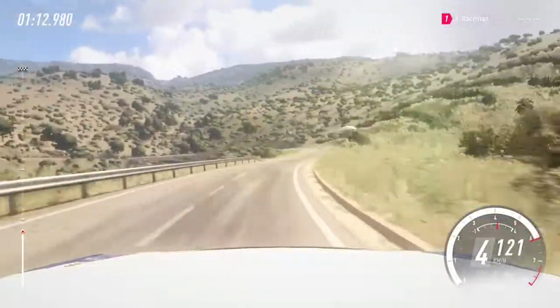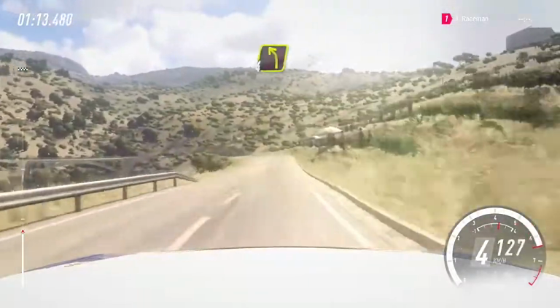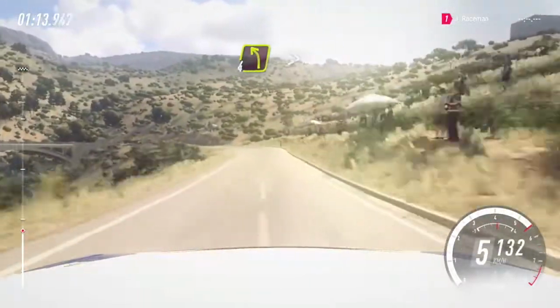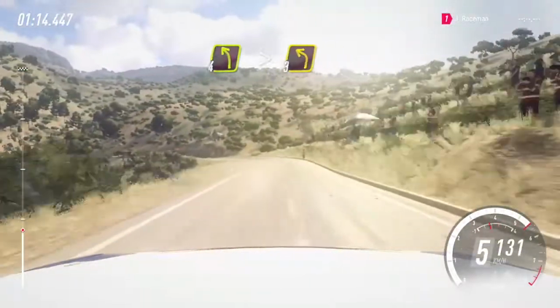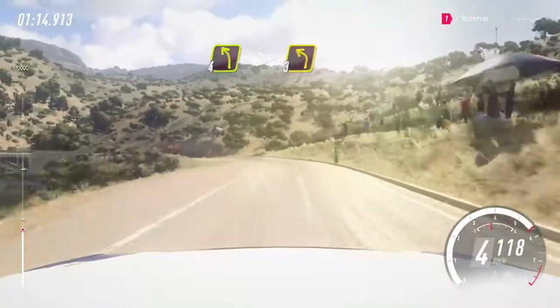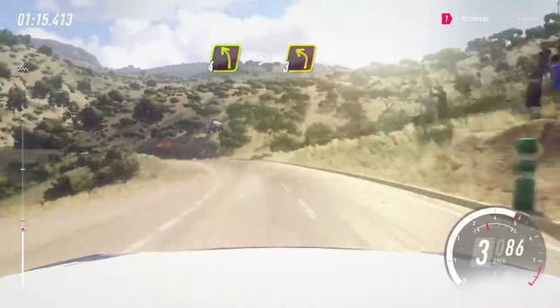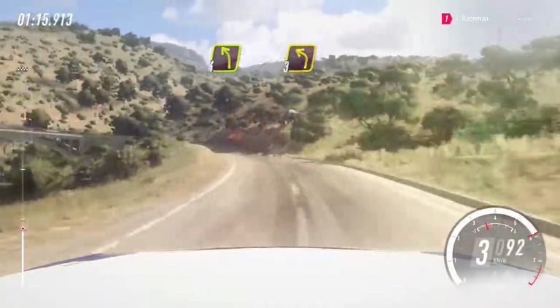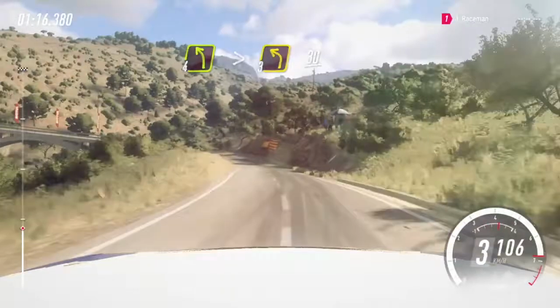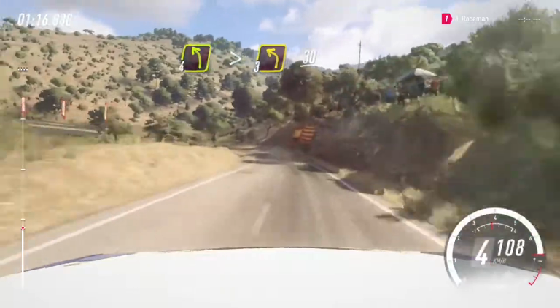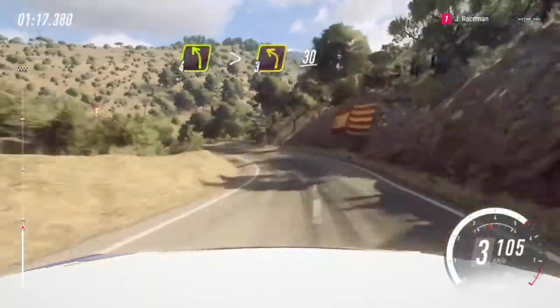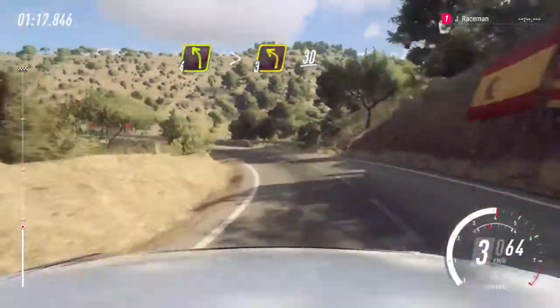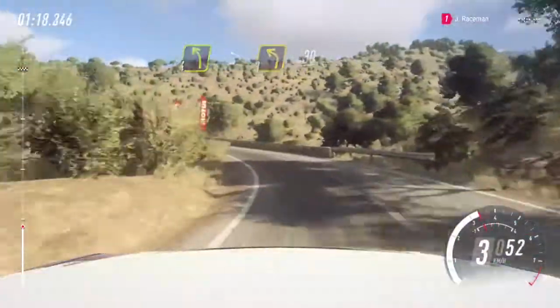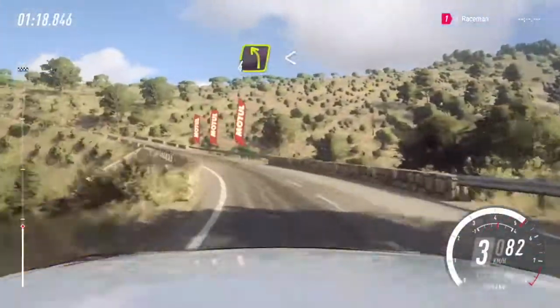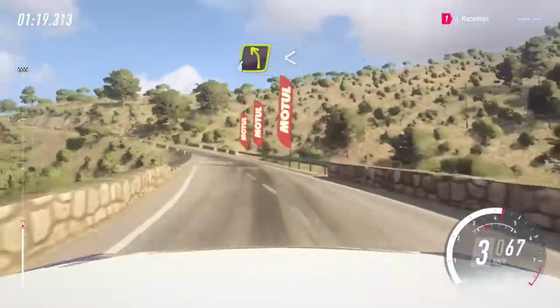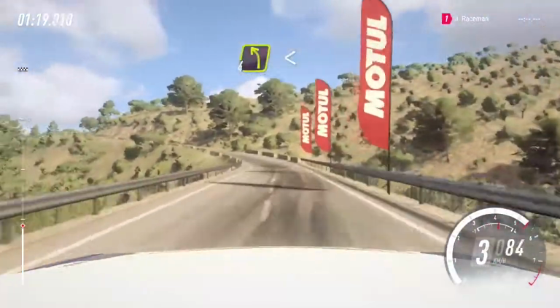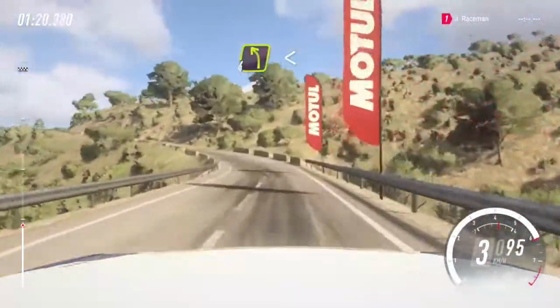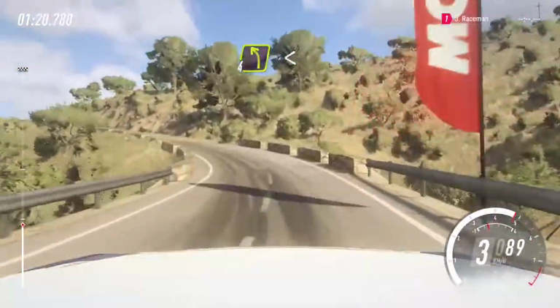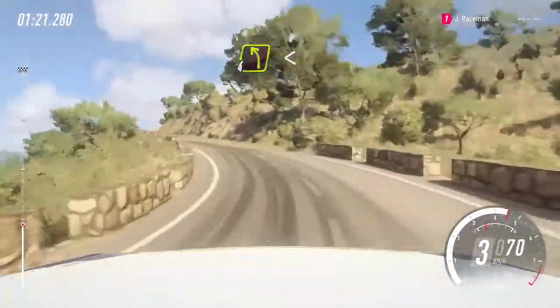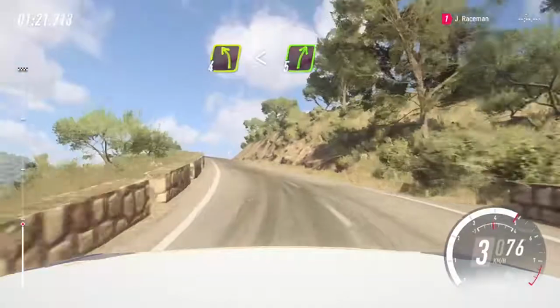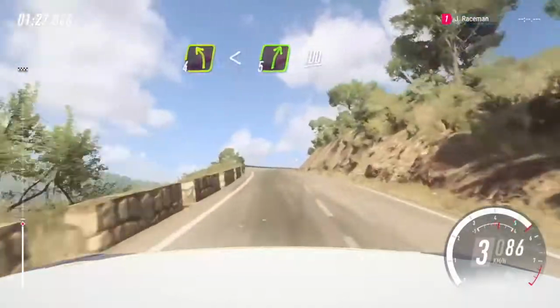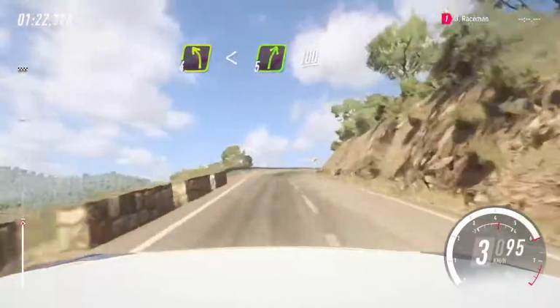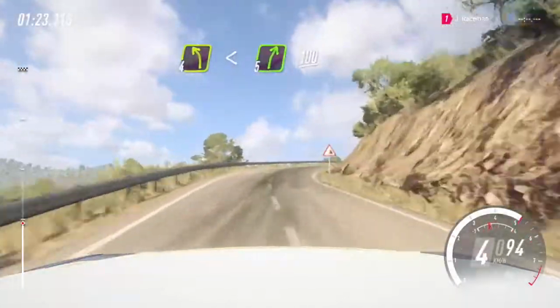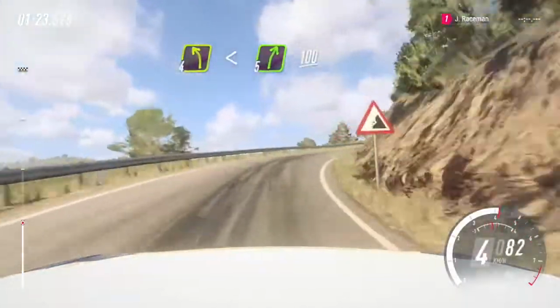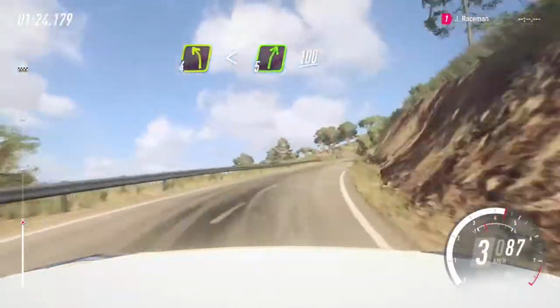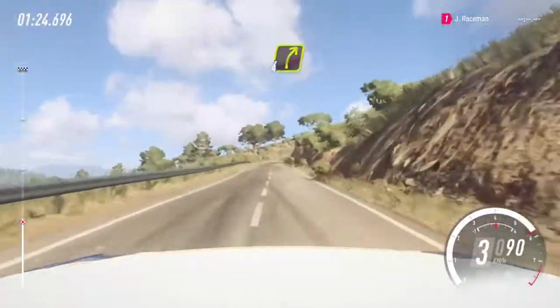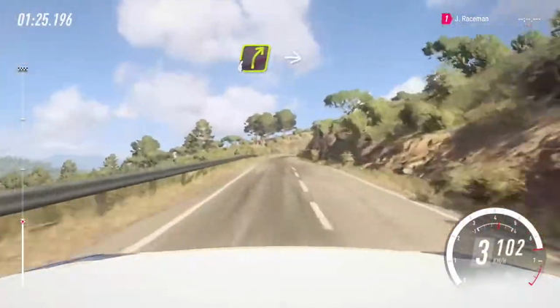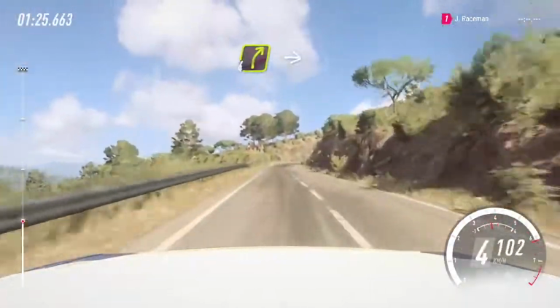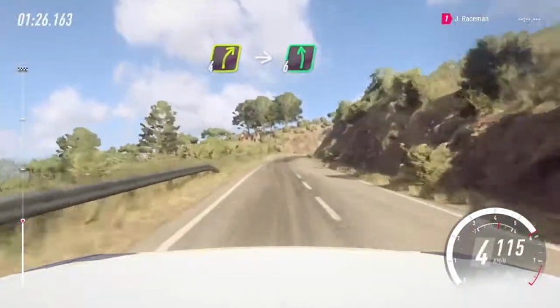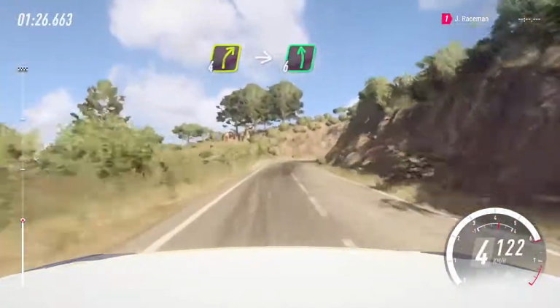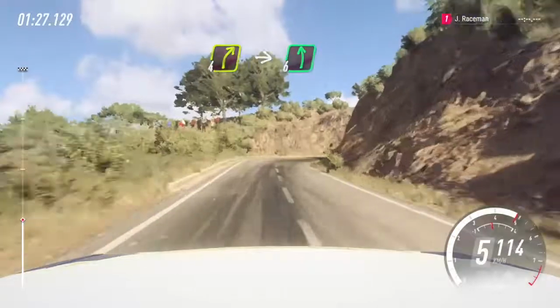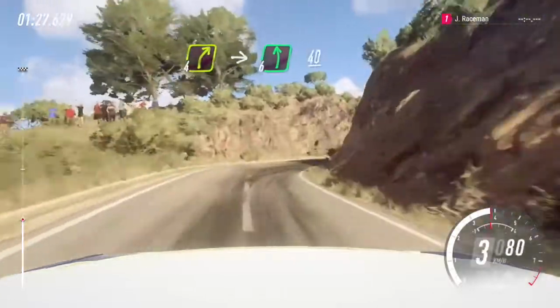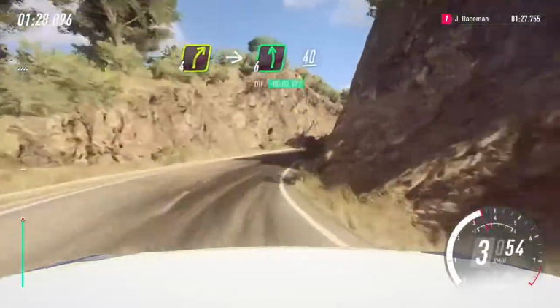4 left tightens, 3 of a bridge 30. 4 left long, opens, into 5 right 100. Narrow 4 right, into short 6 left 40.